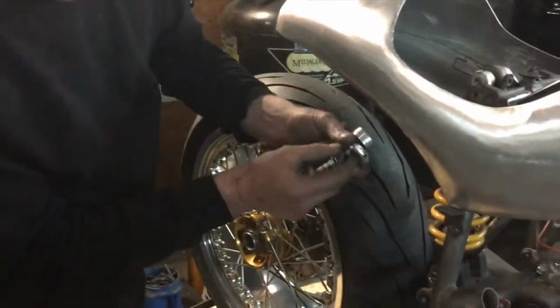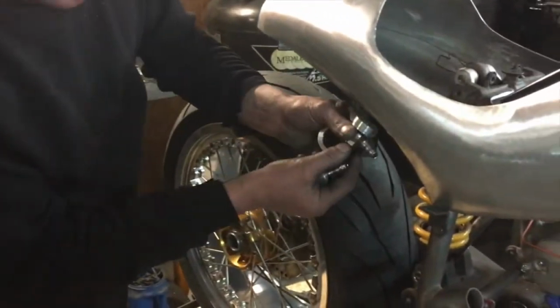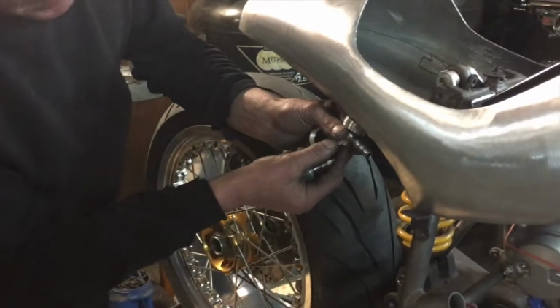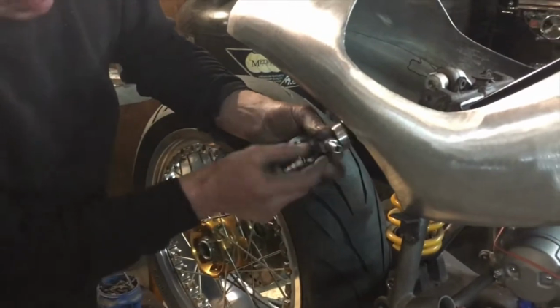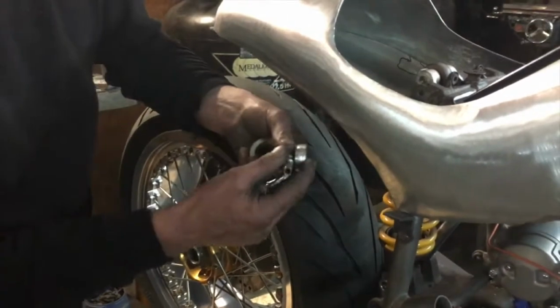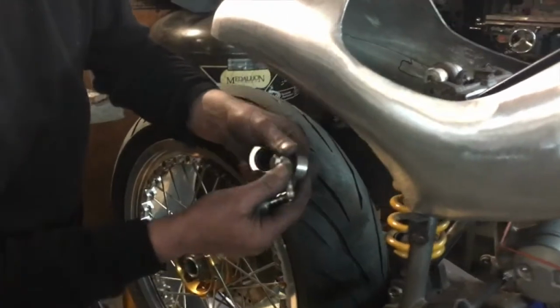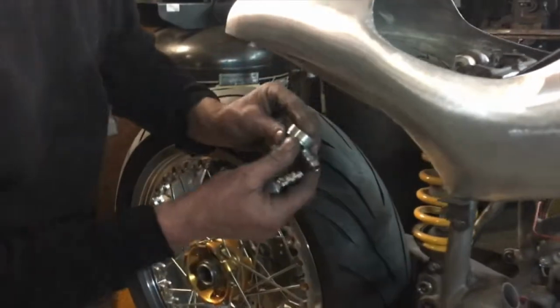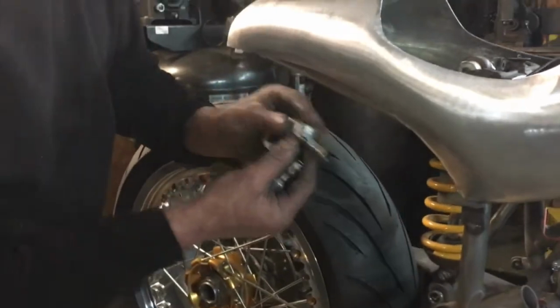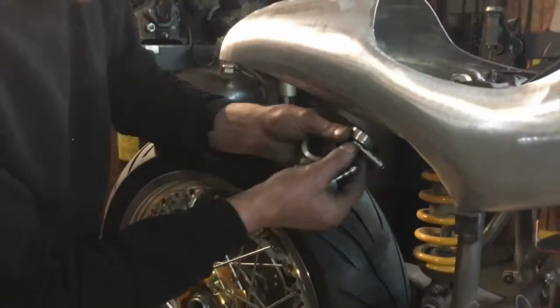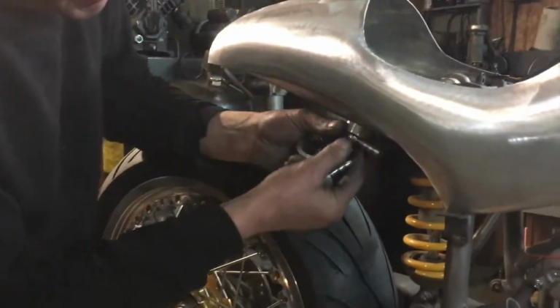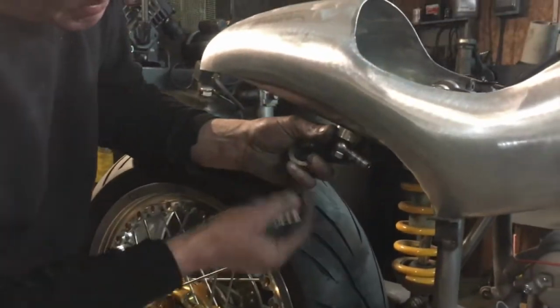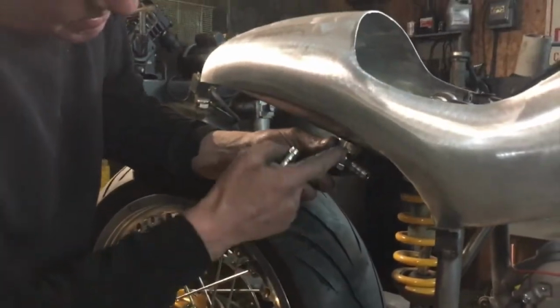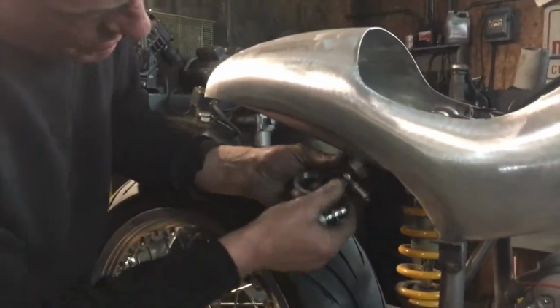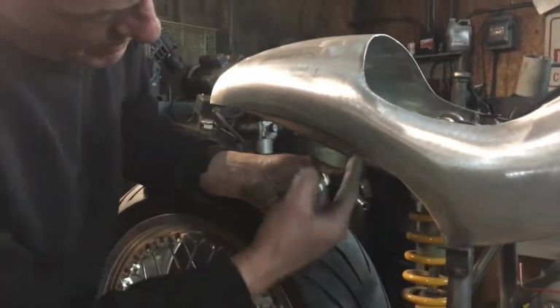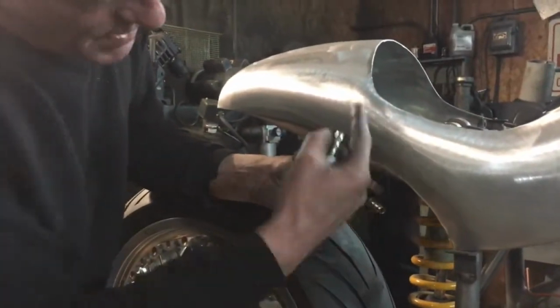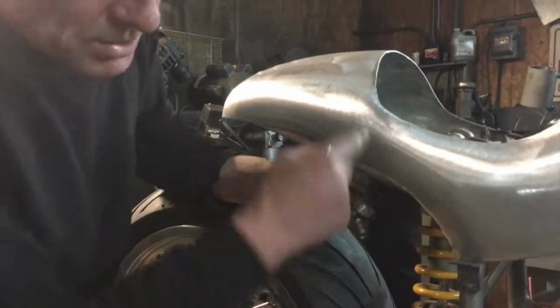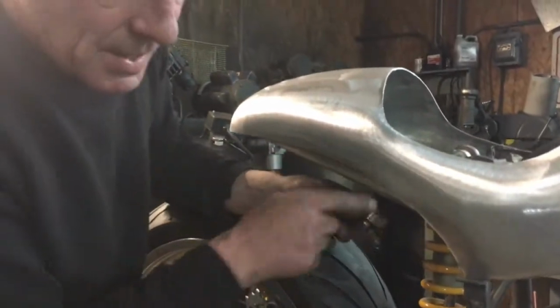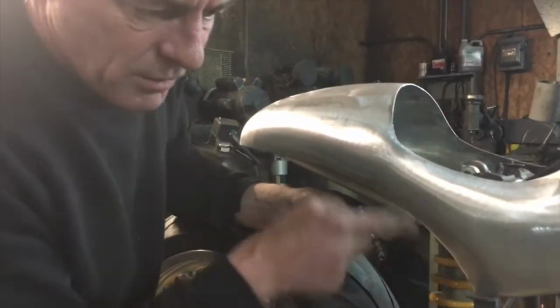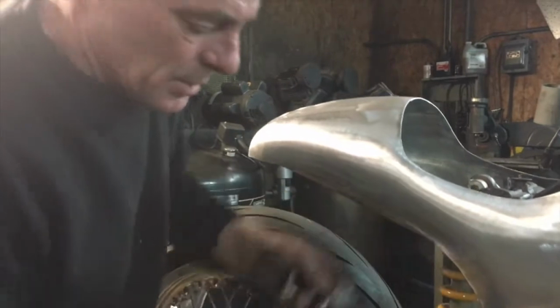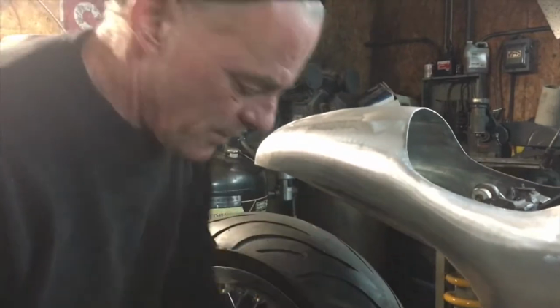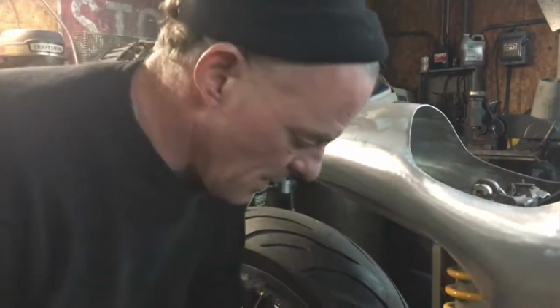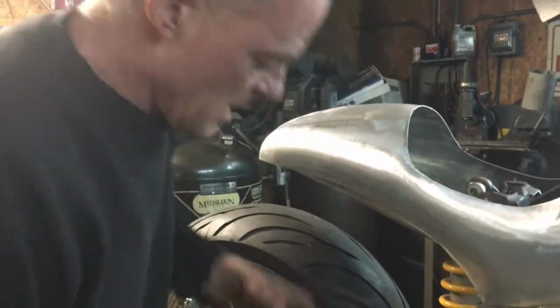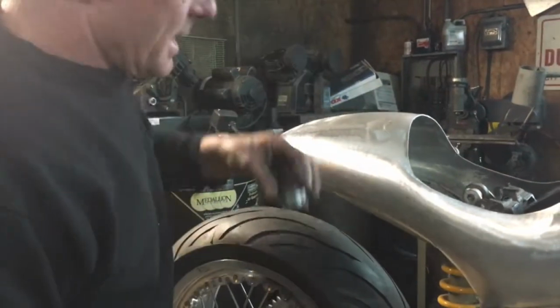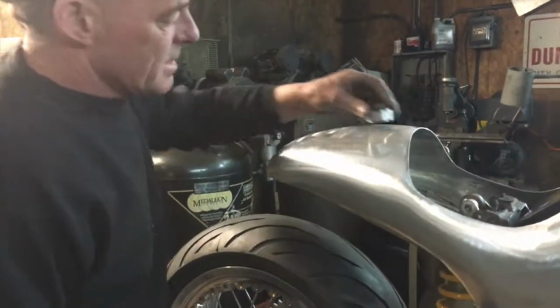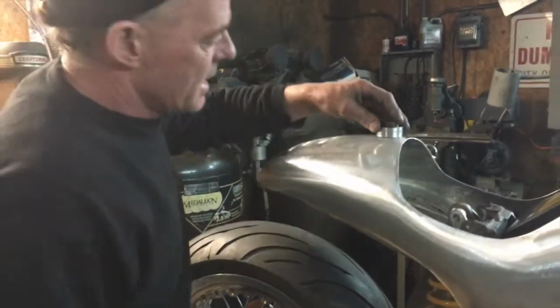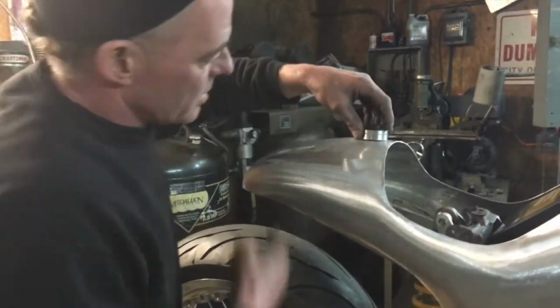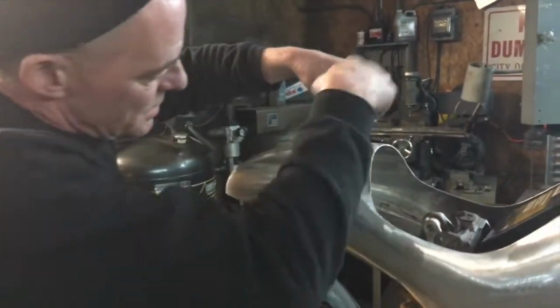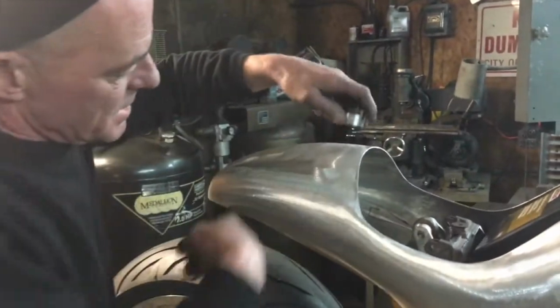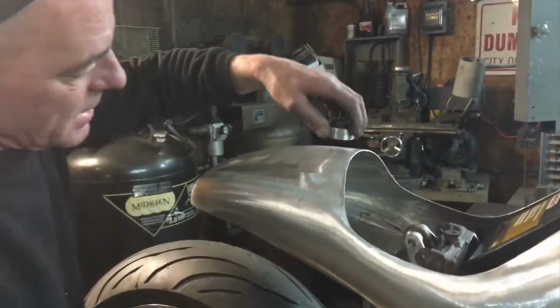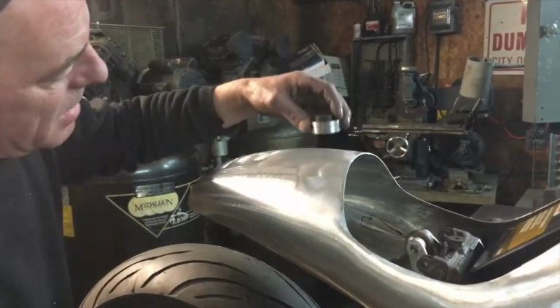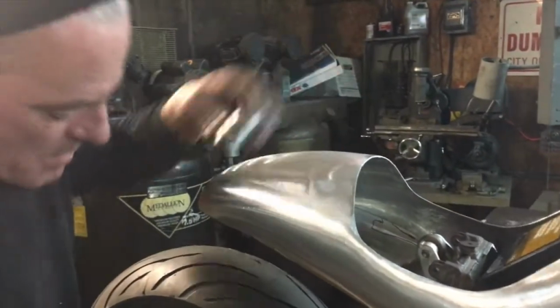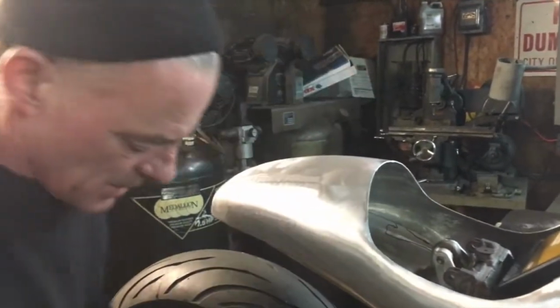I made some nice stainless banjo bolts, gonna run that — that'll be inside there to look flush. It'll look lovely. I kind of like the mechanical look. This is gonna be sunk in the top, my filler.